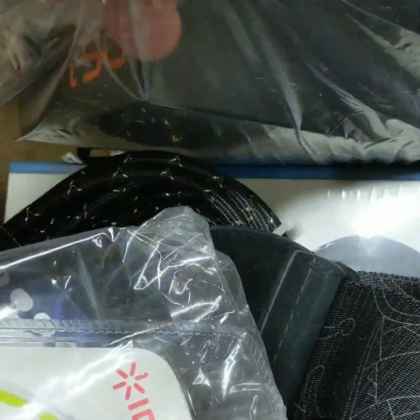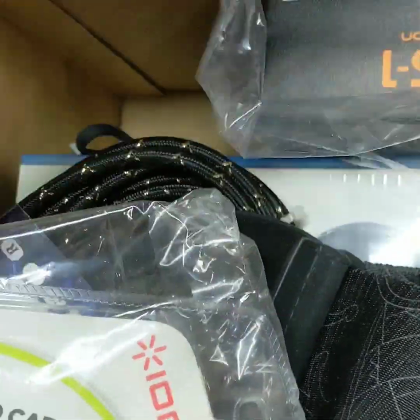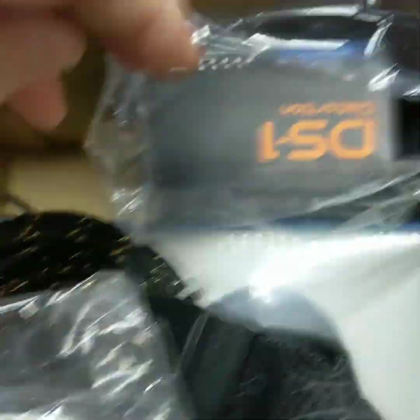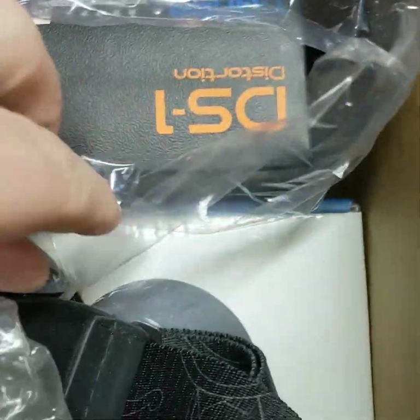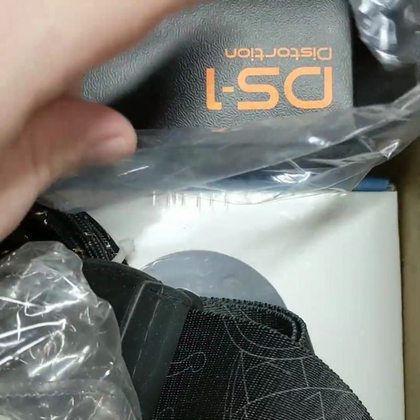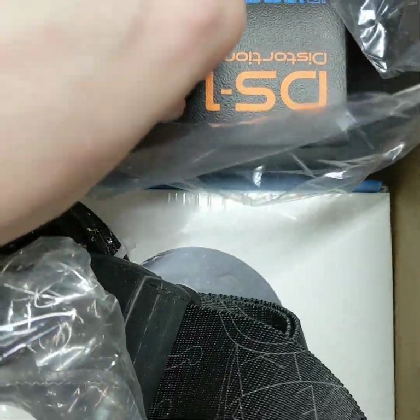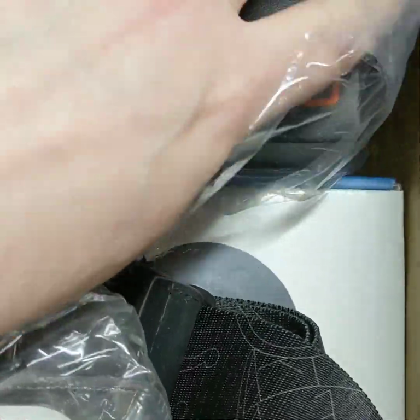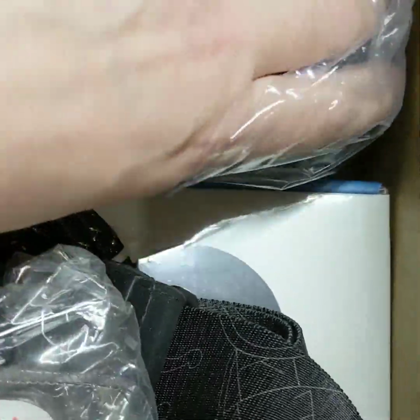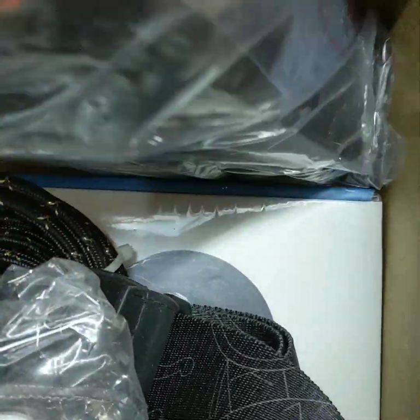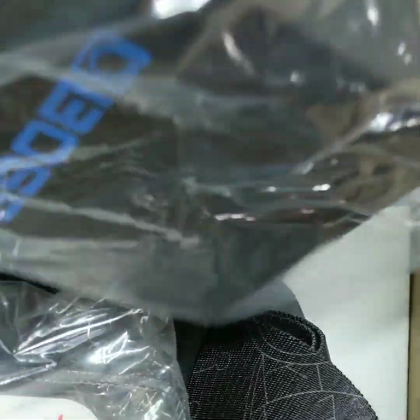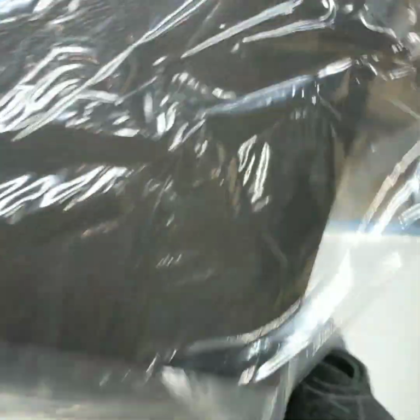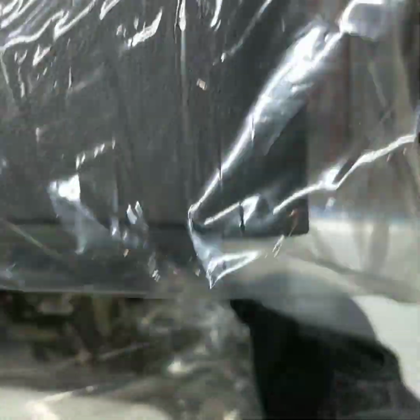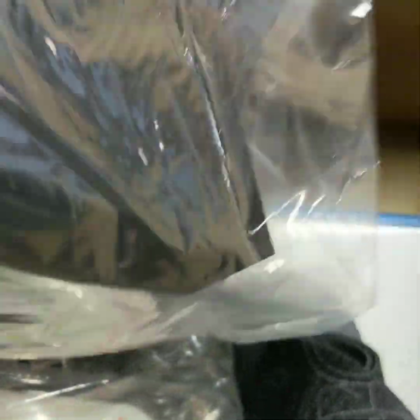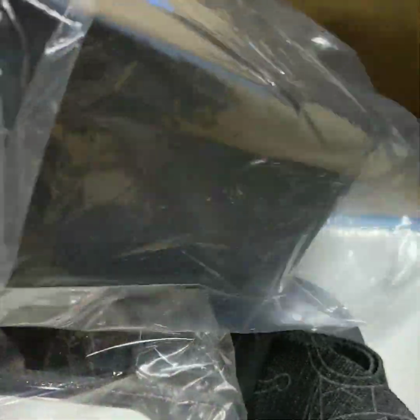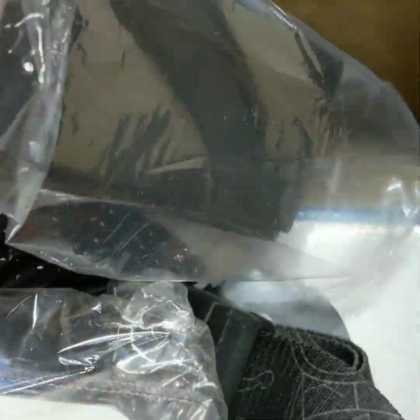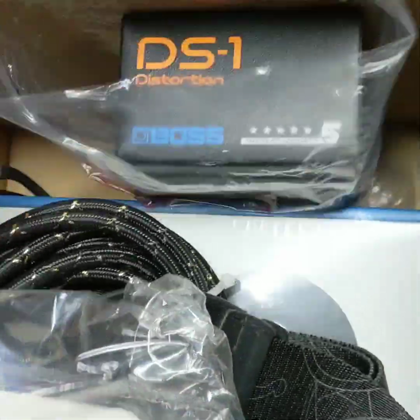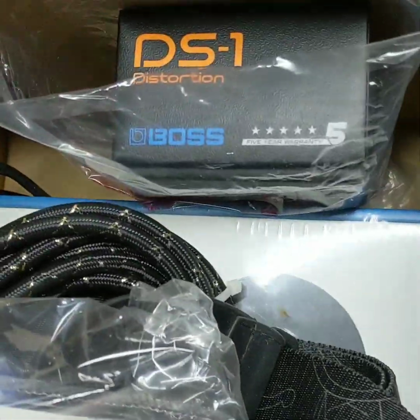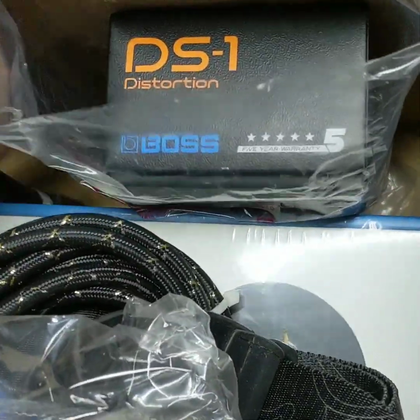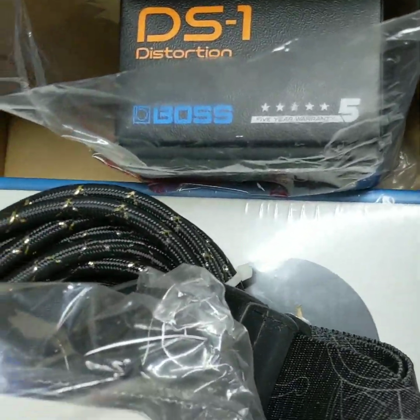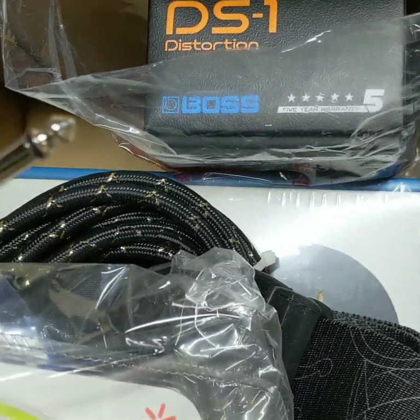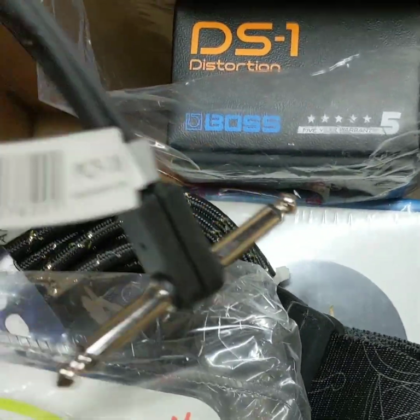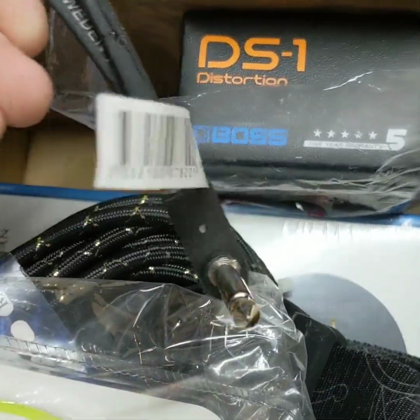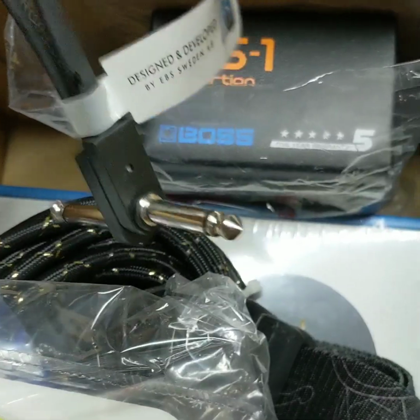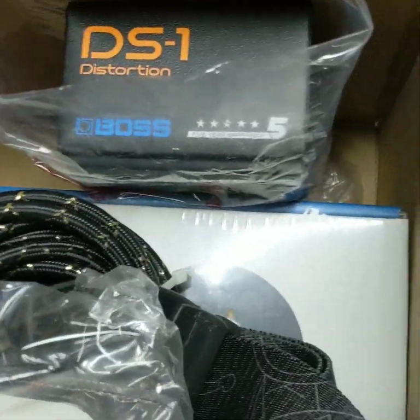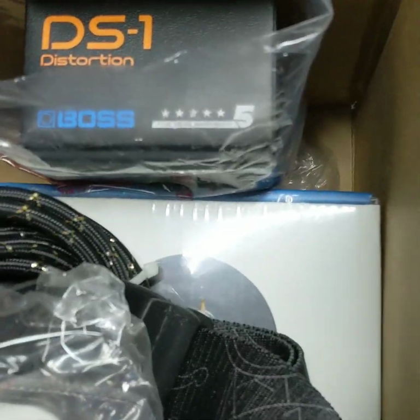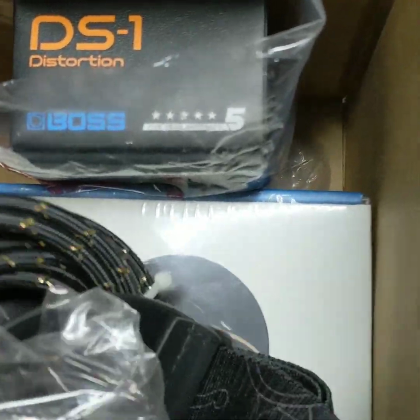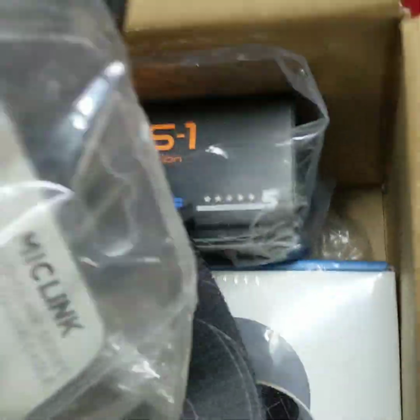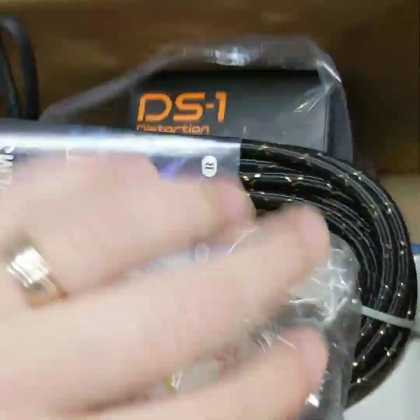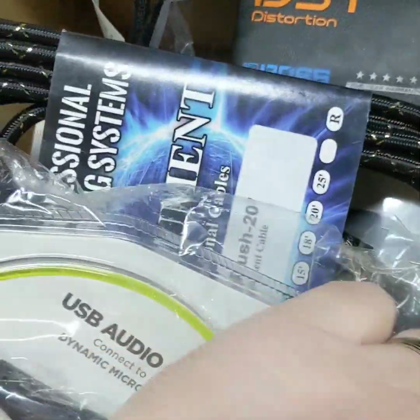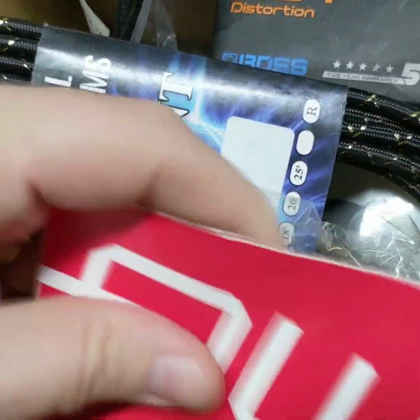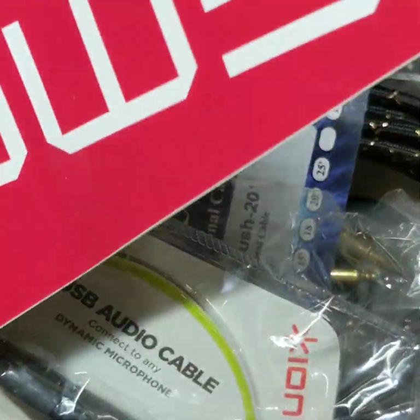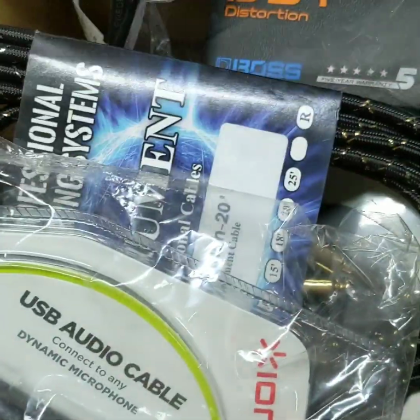Looks like I got a Boss DS-1. As you guys know me at Kinetone here, I mod these, so that'll be cool to have. What's this right here? A little patch cable. Cool, right on. And an EMG sticker.